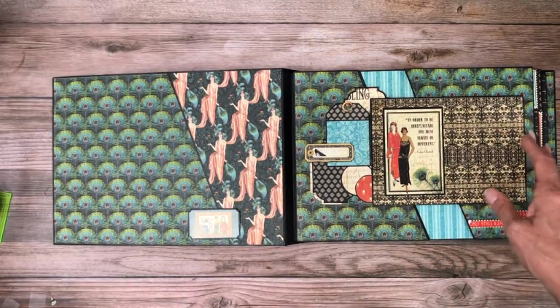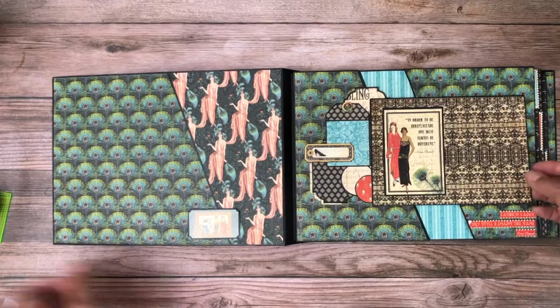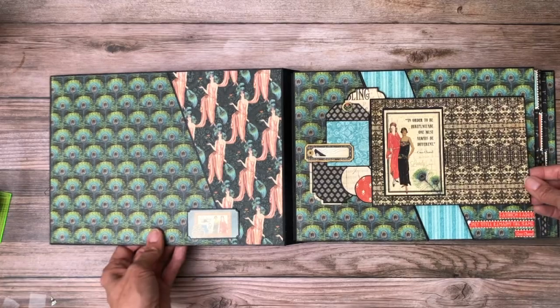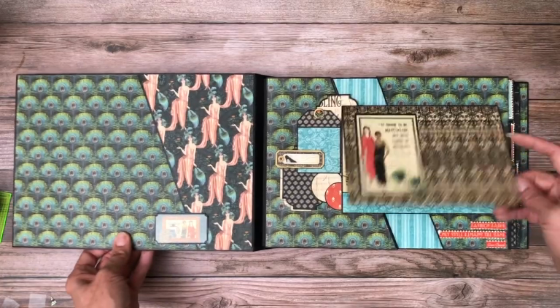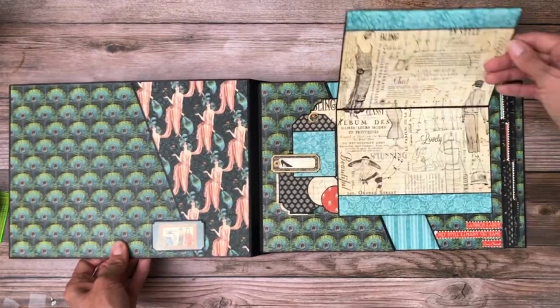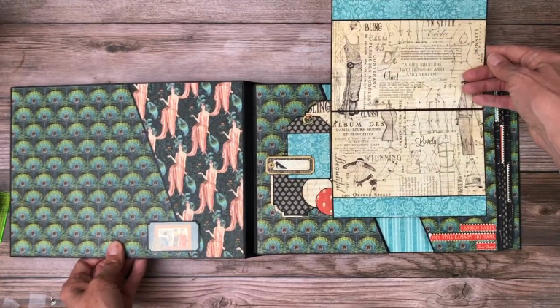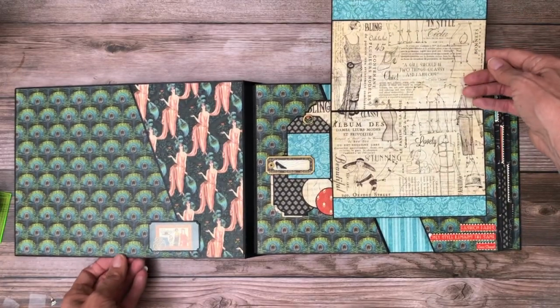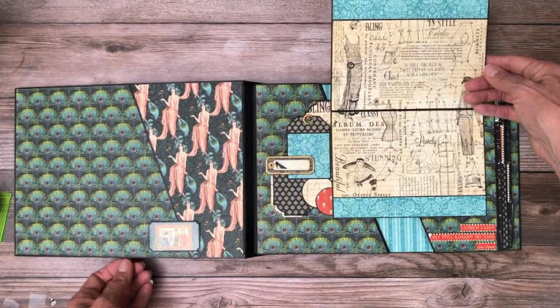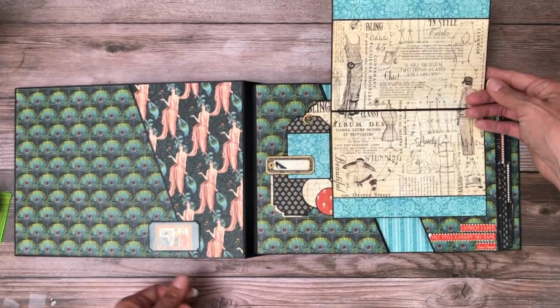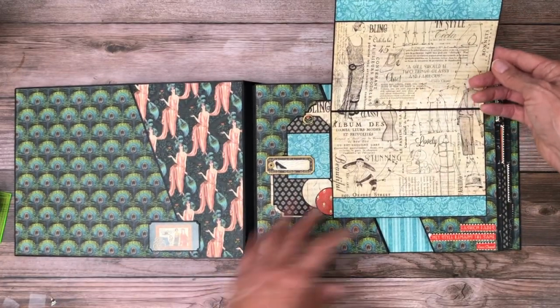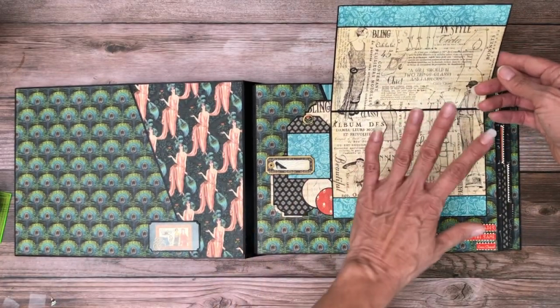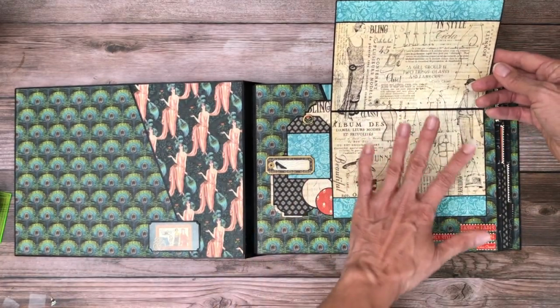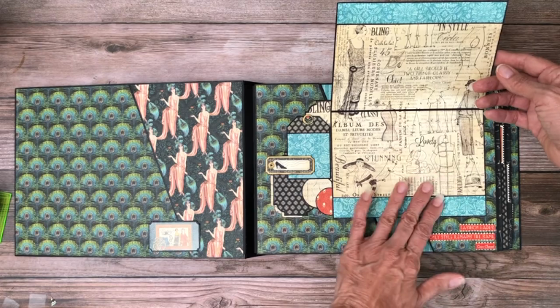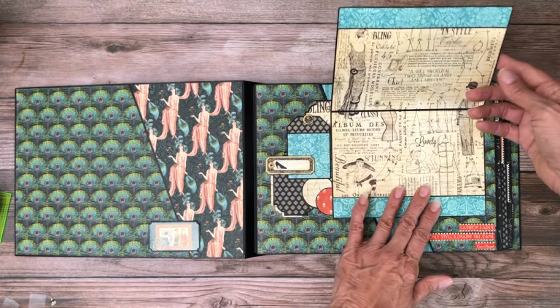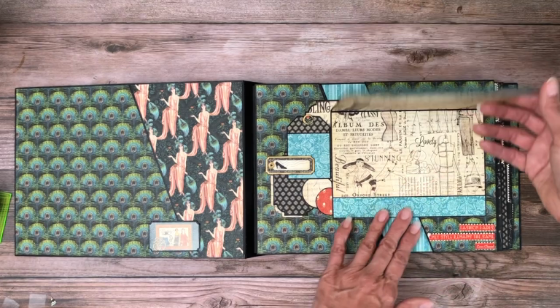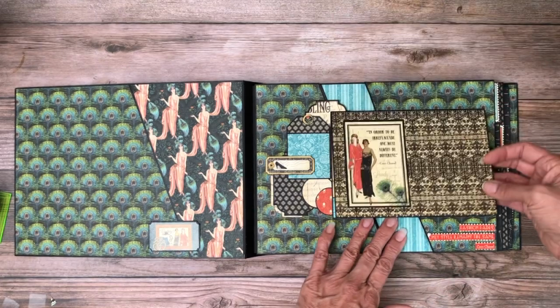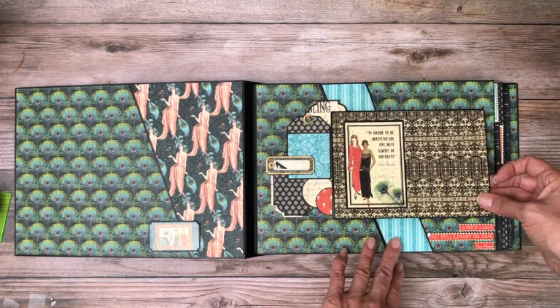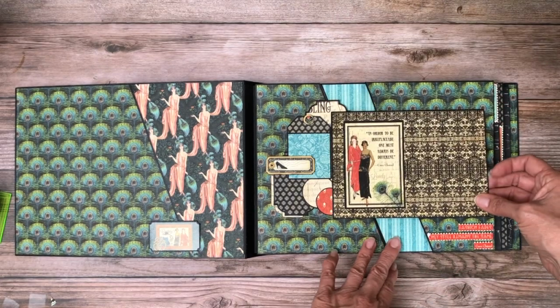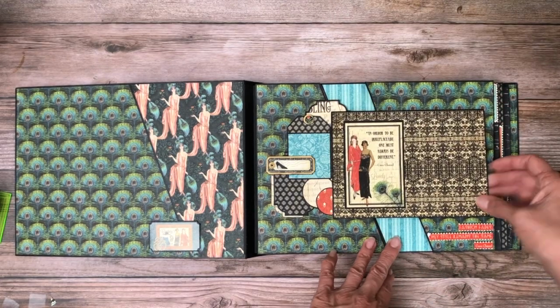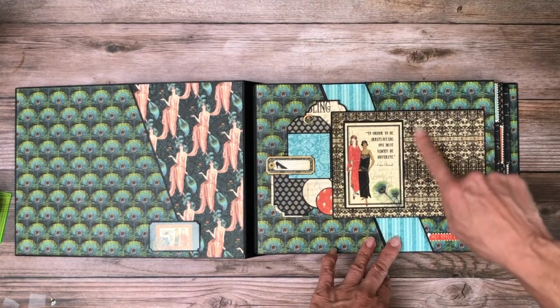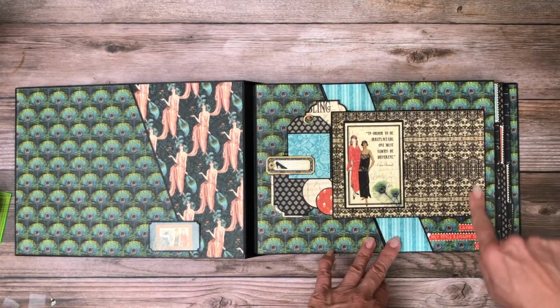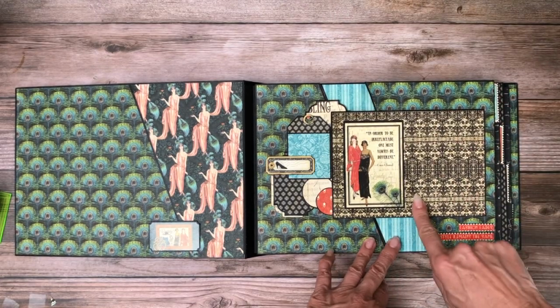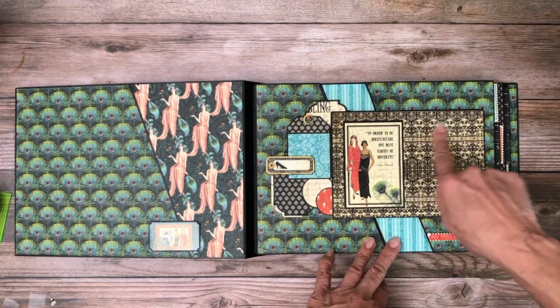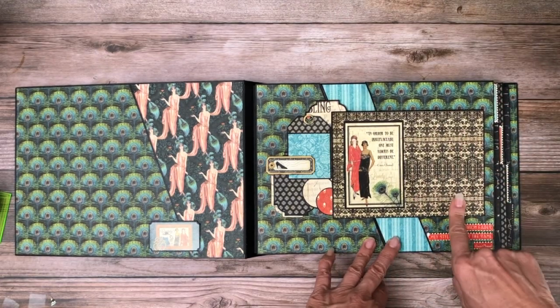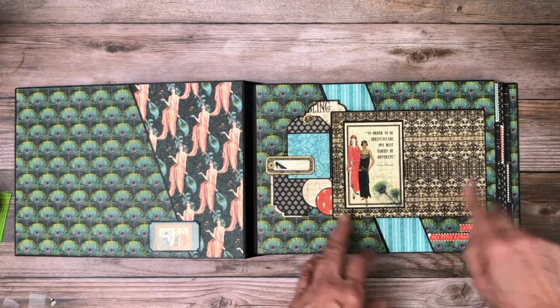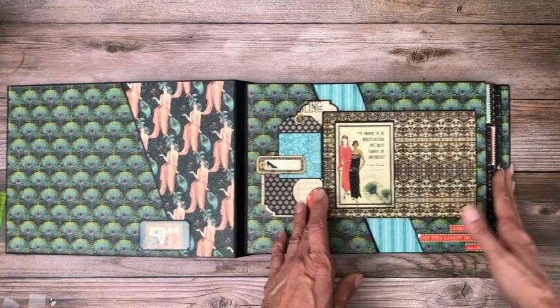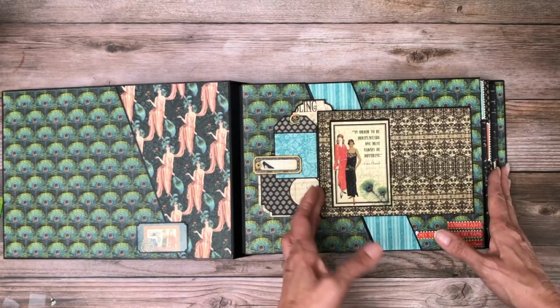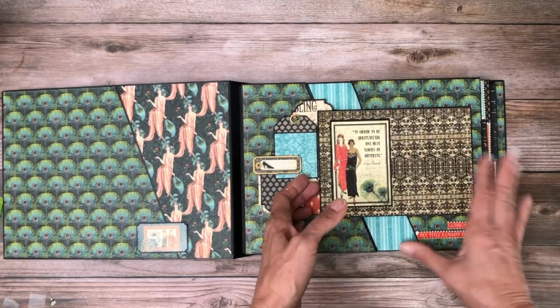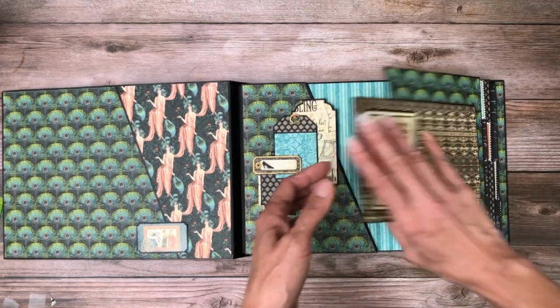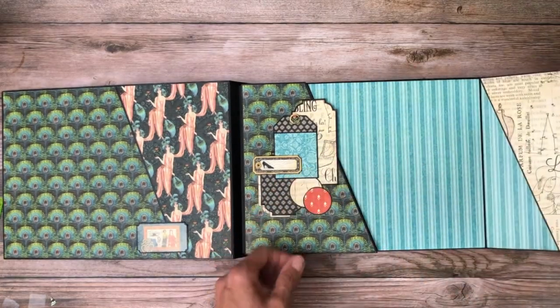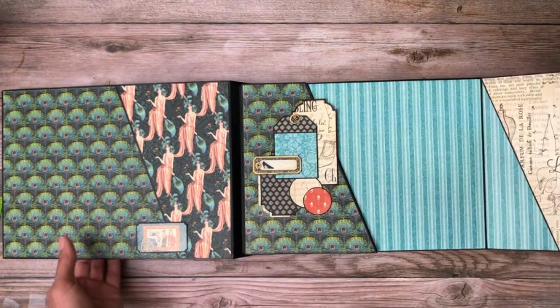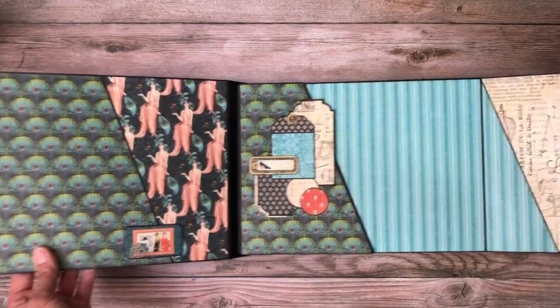Here I've got this five by seven card. This will house a four by six photo or a five by seven. You can also put a small three by four photo here. This opens up to the left.